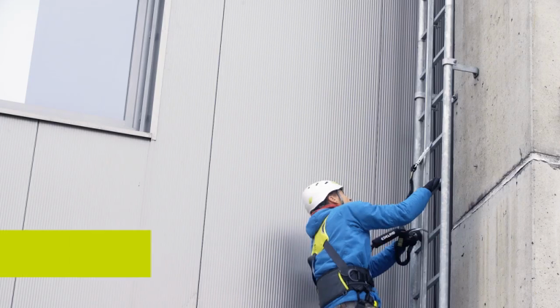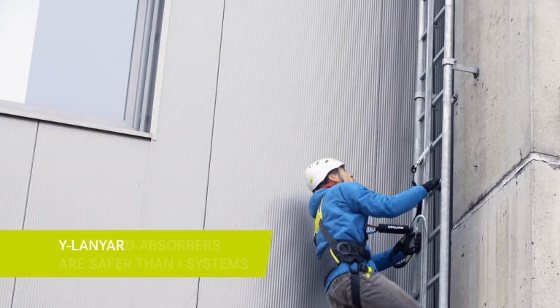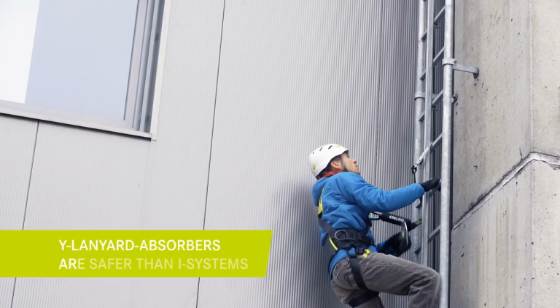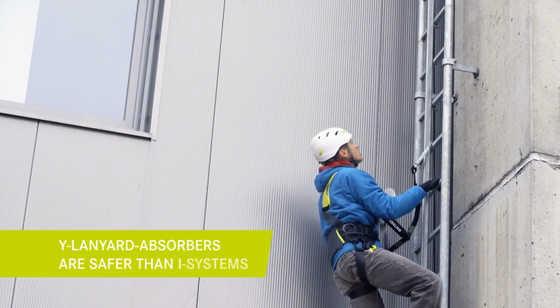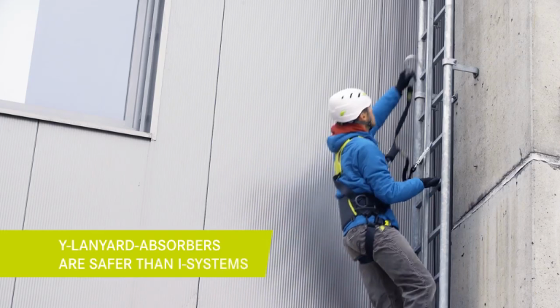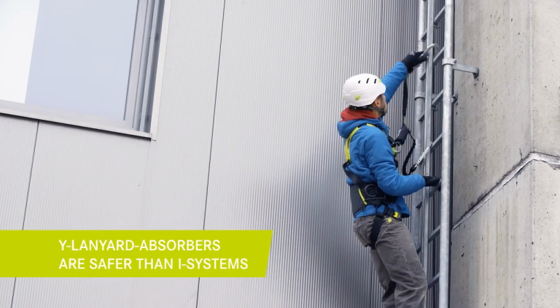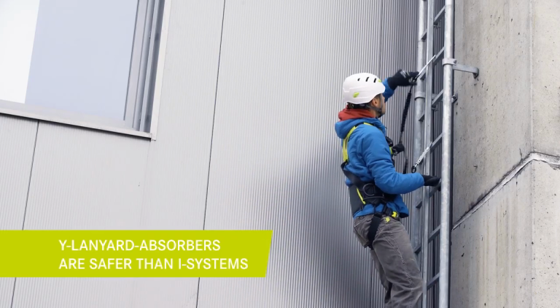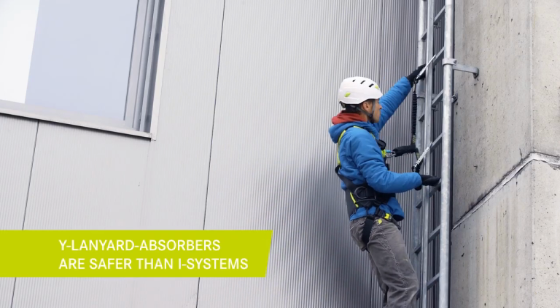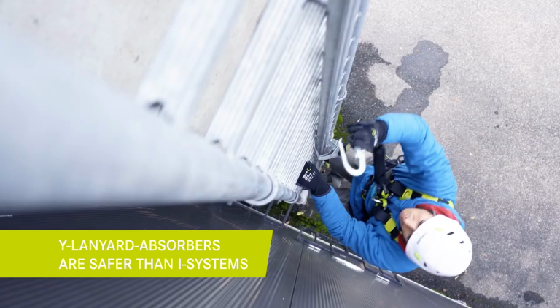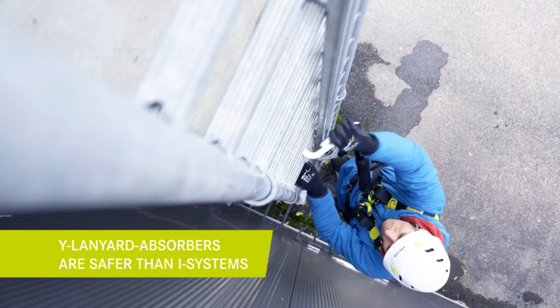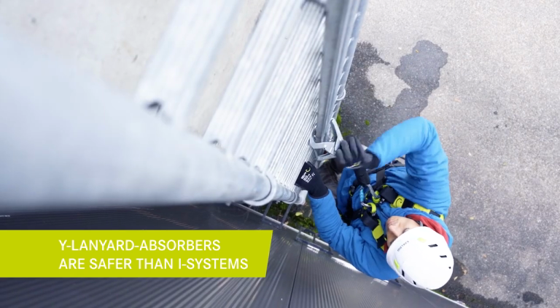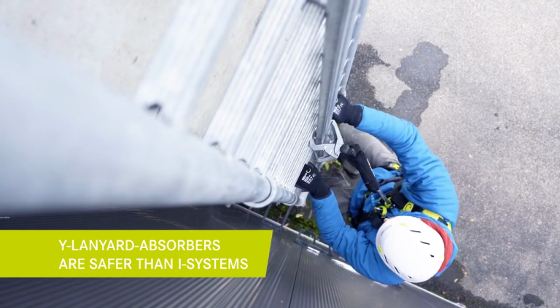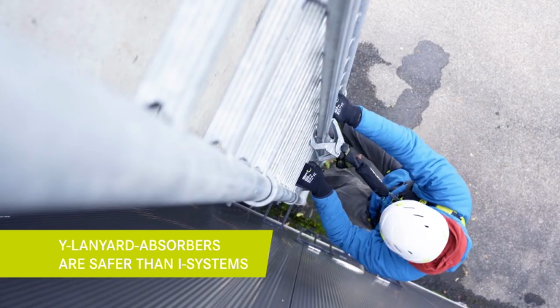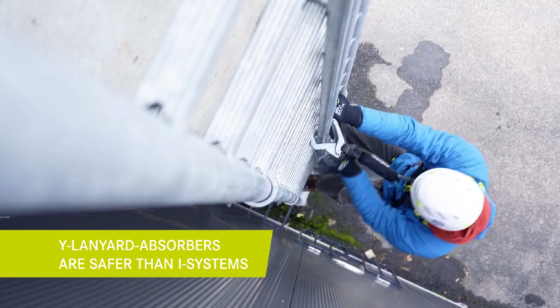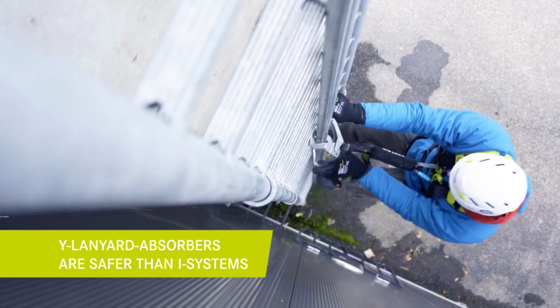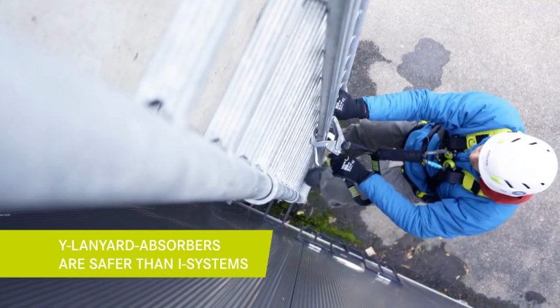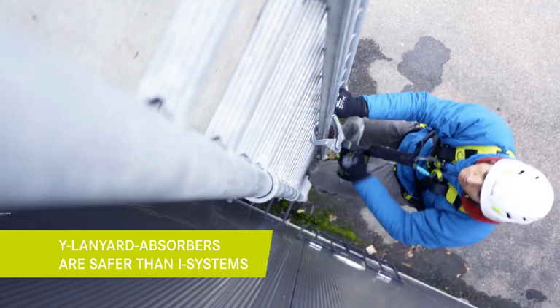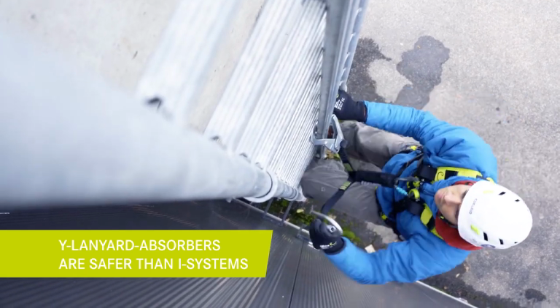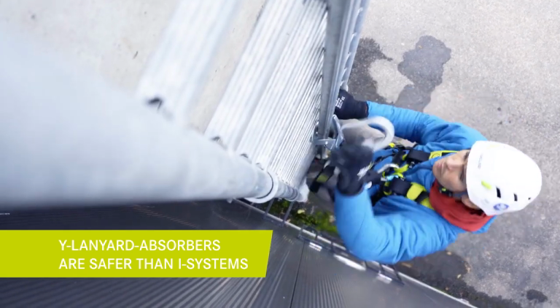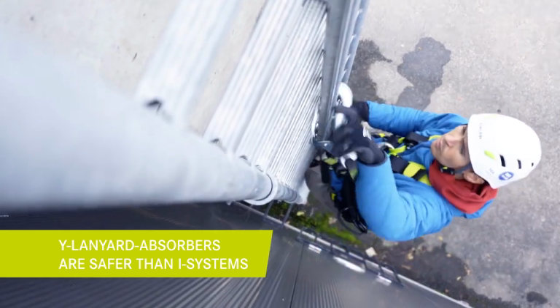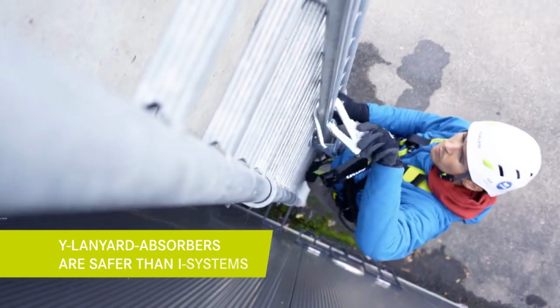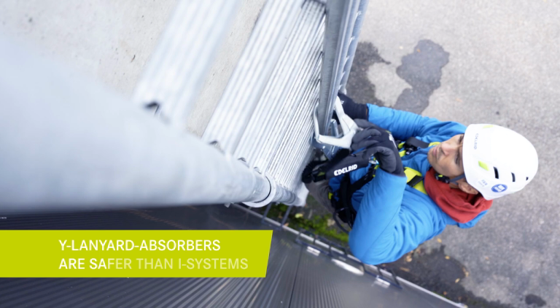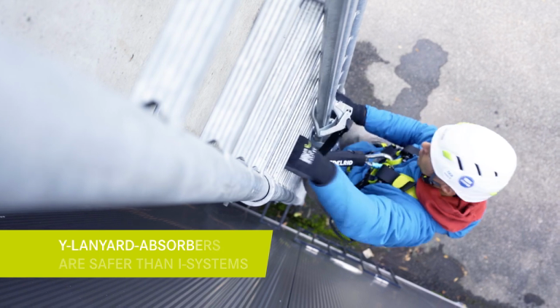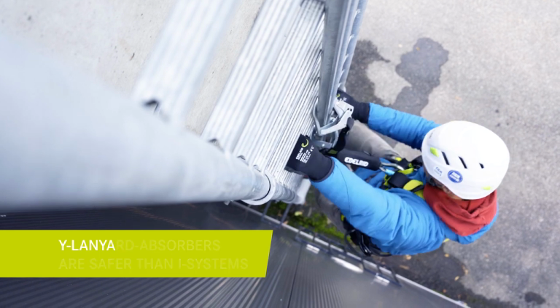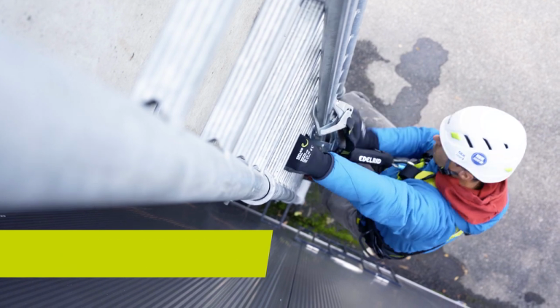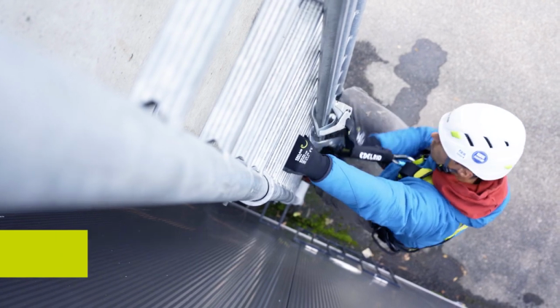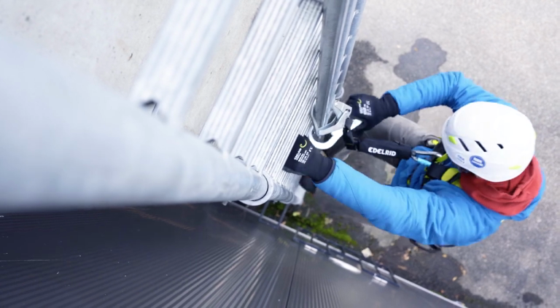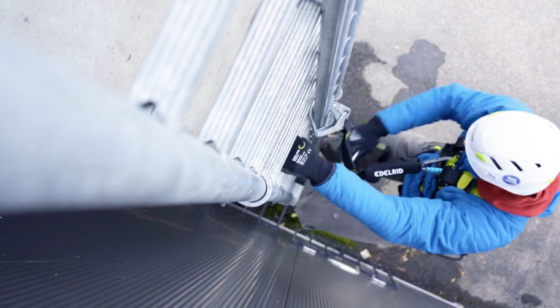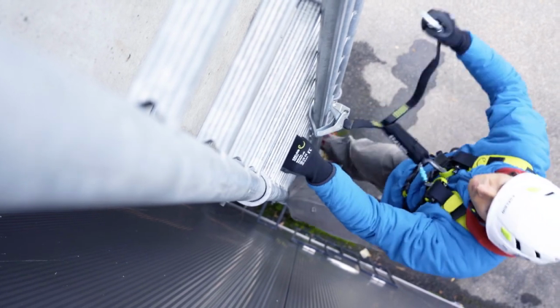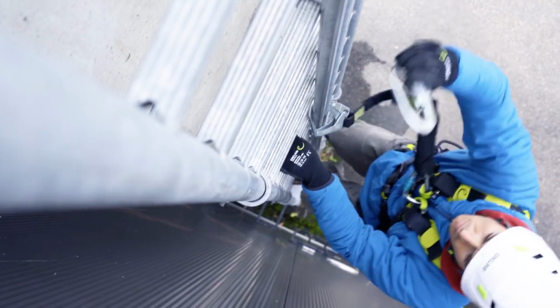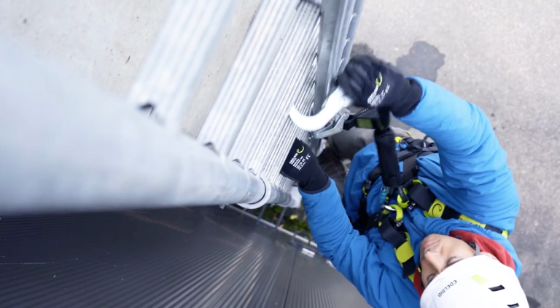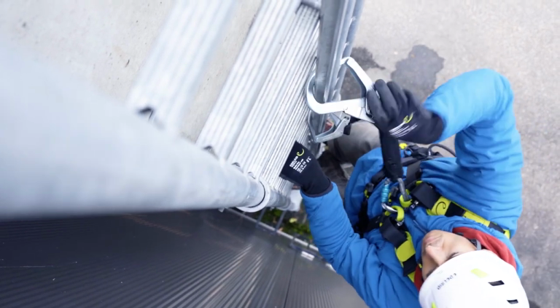The best solution to avoid this problem is the use of a Y-lanyard absorber. These systems also include two lanyard arms and therefore allow point-to-point progression.